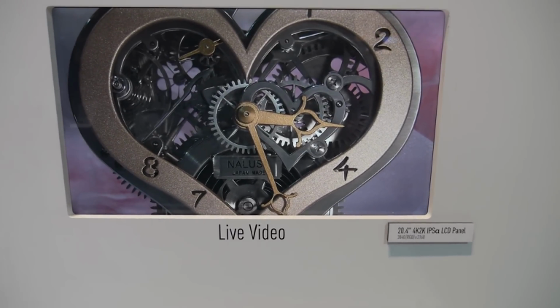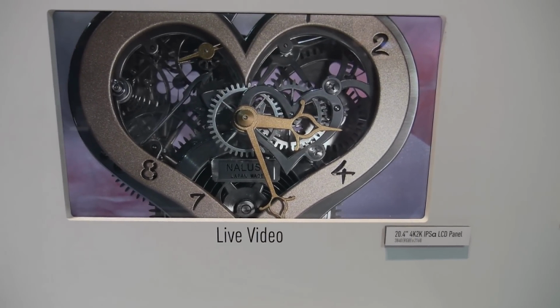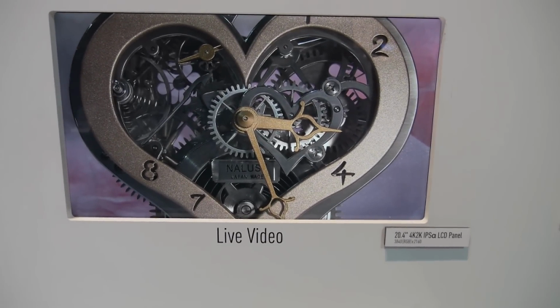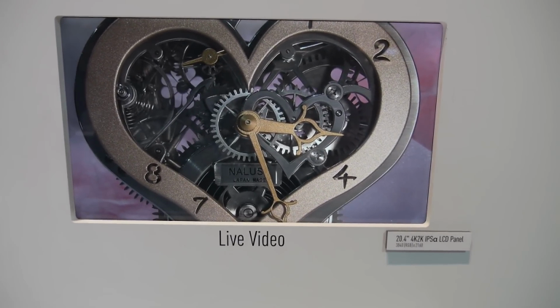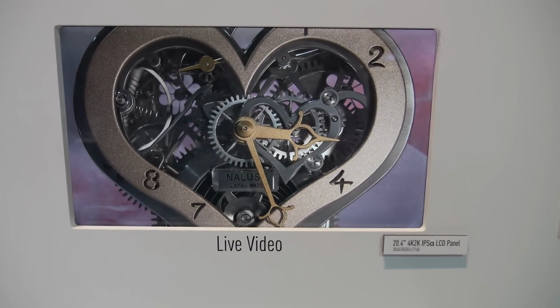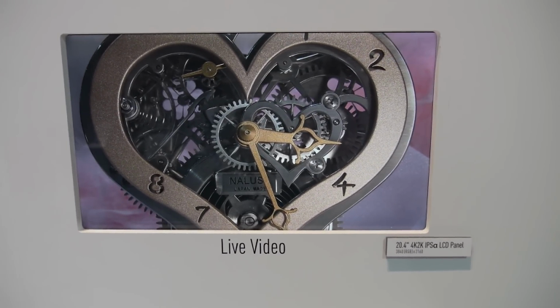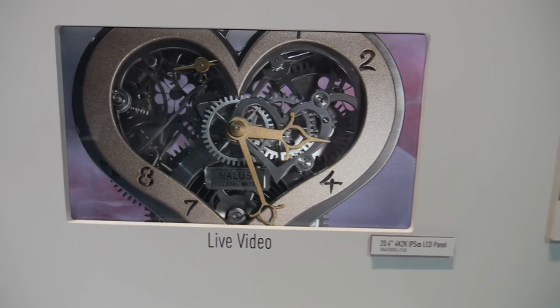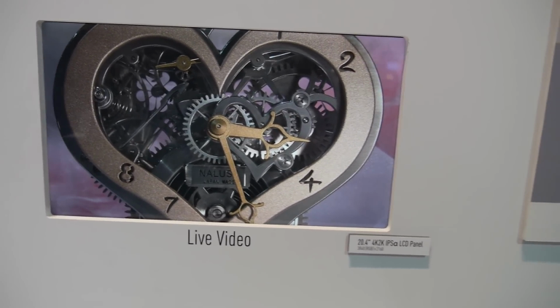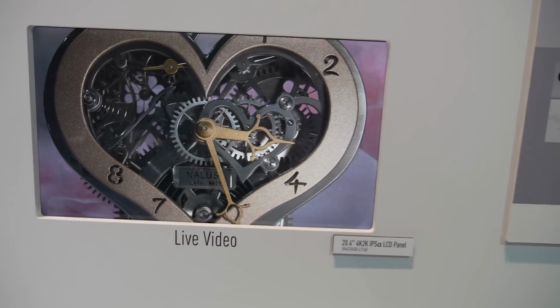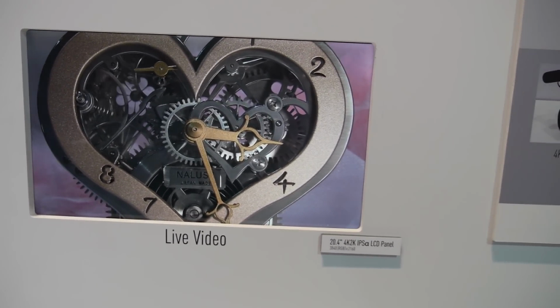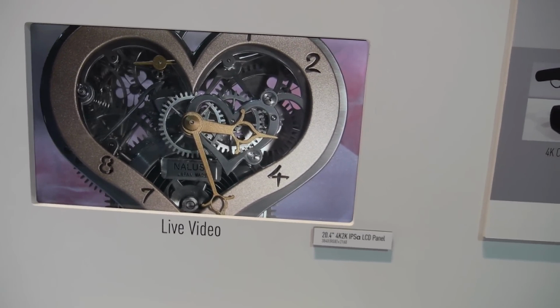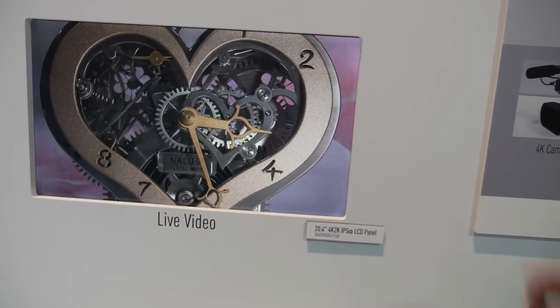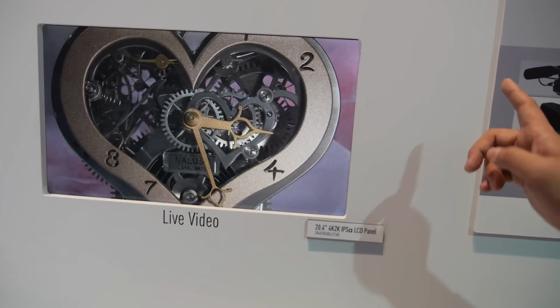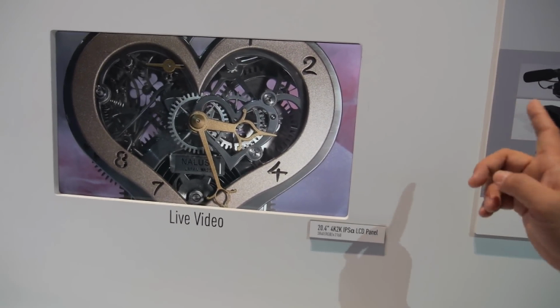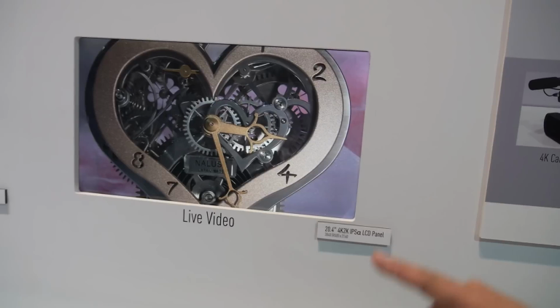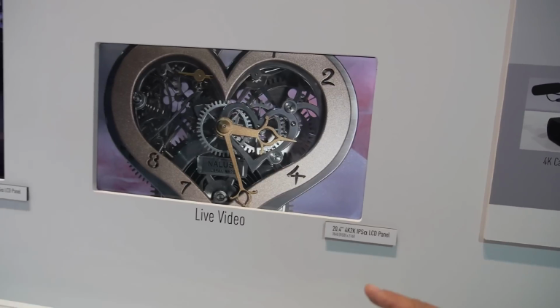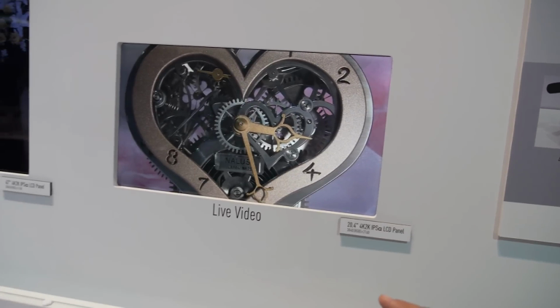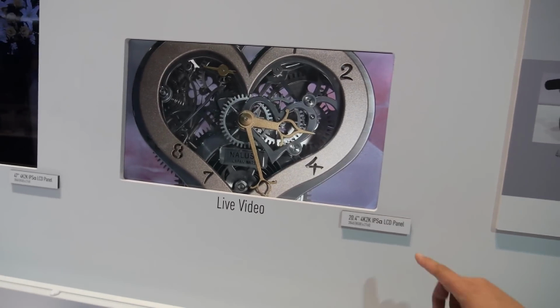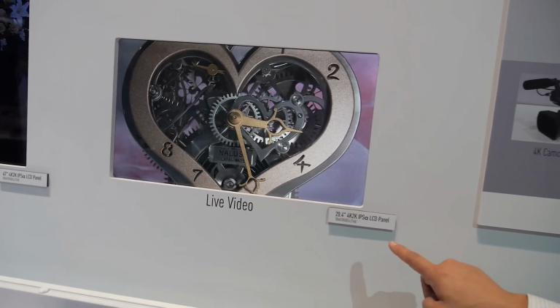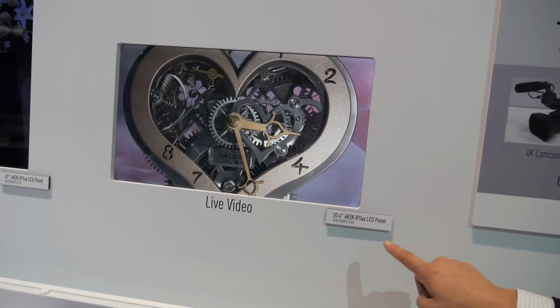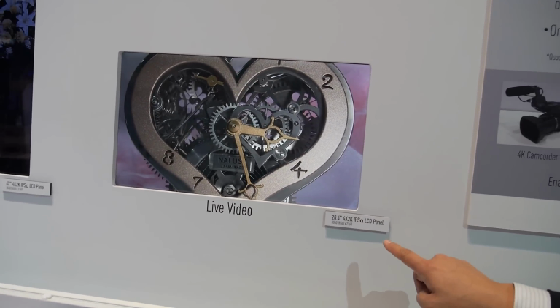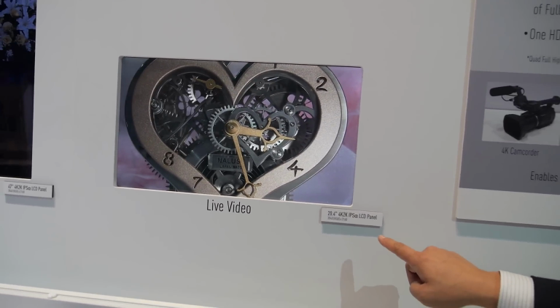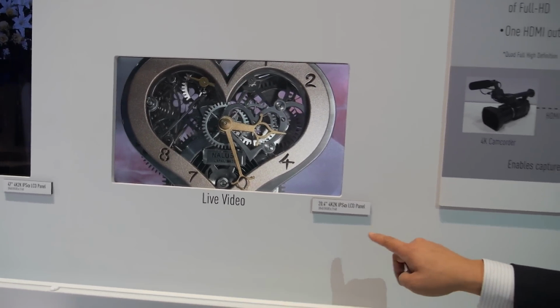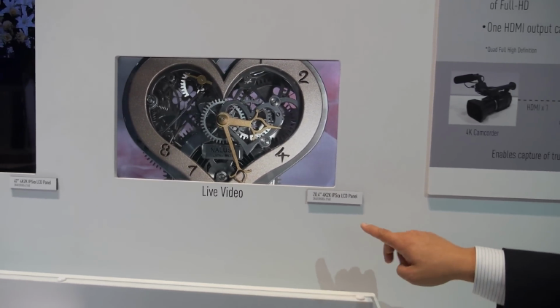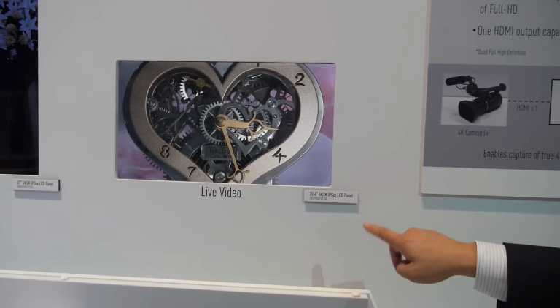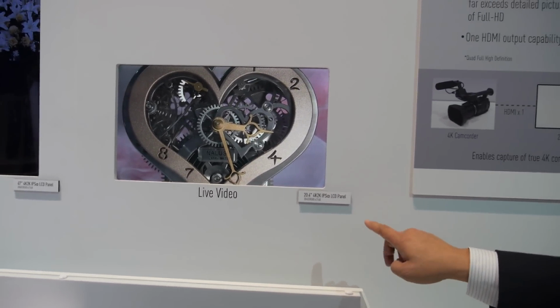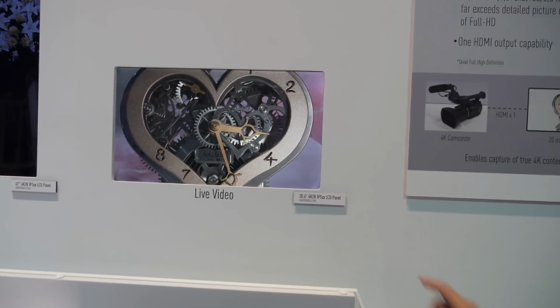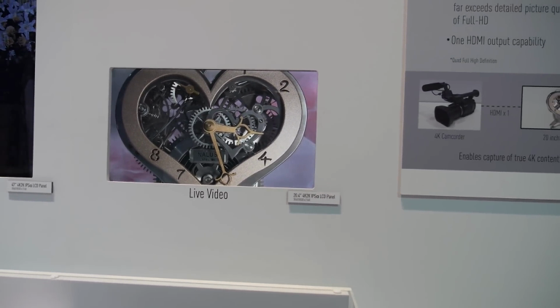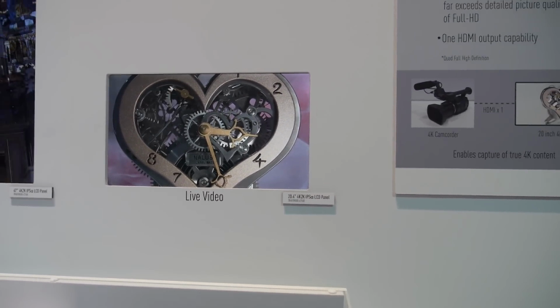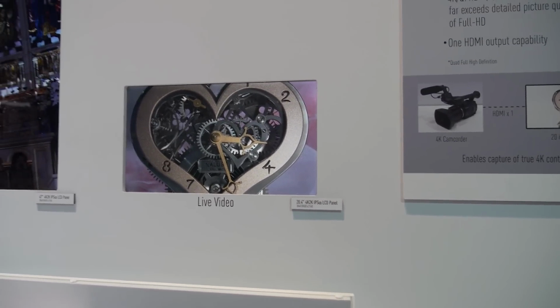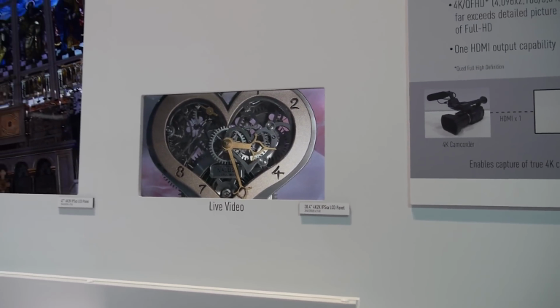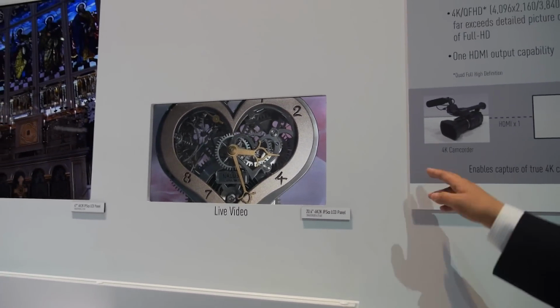The display here is a 20.4-inch panel with IPS alpha technology.